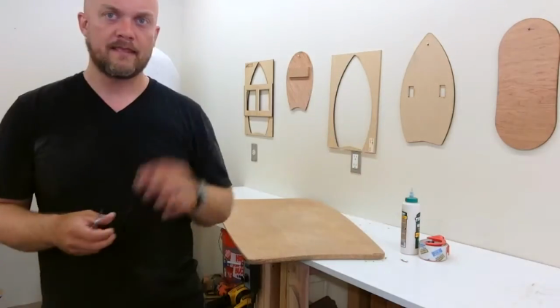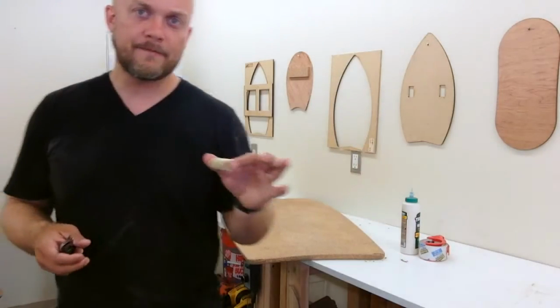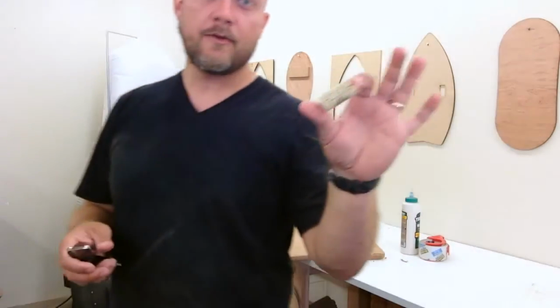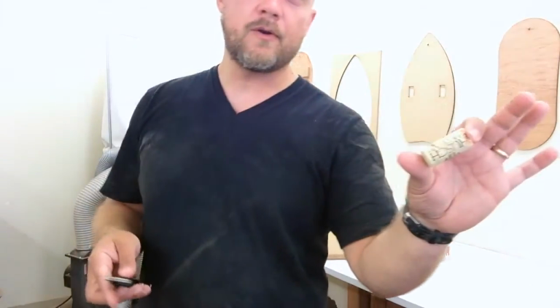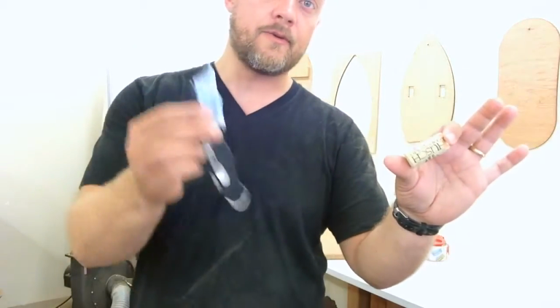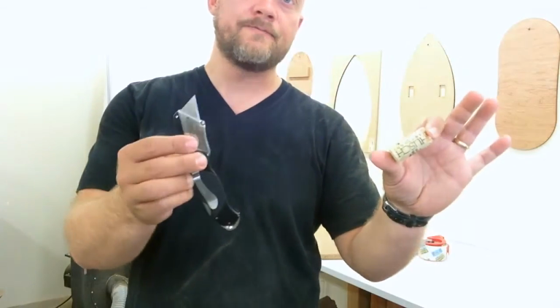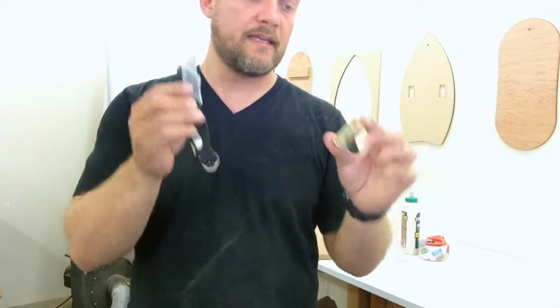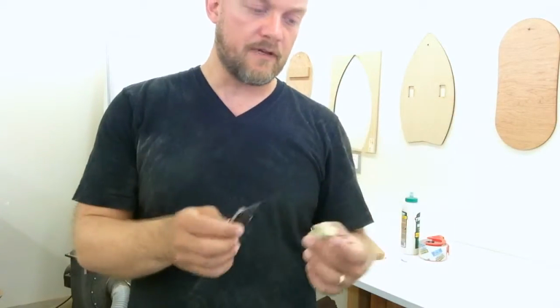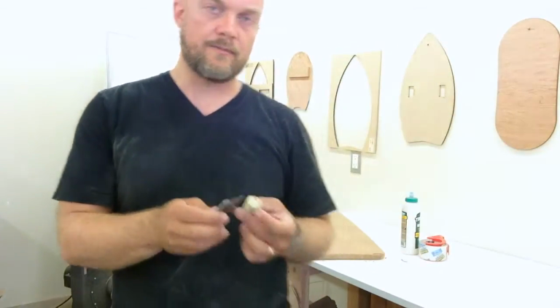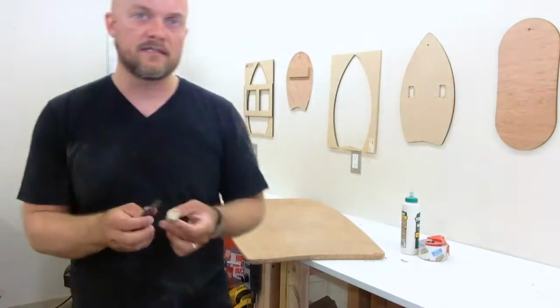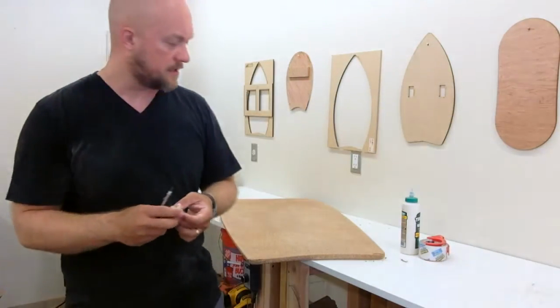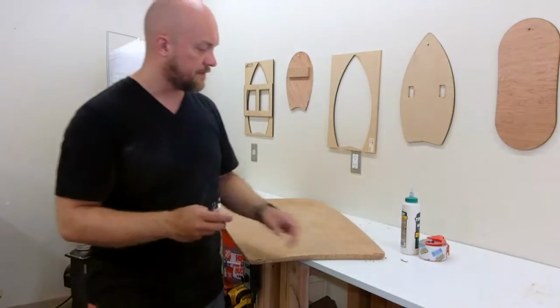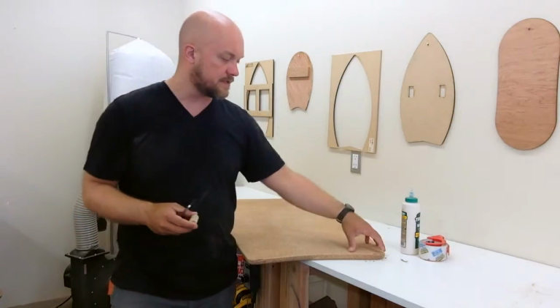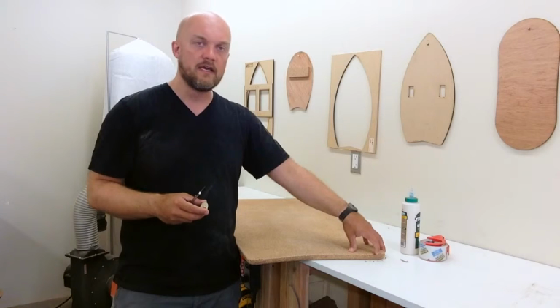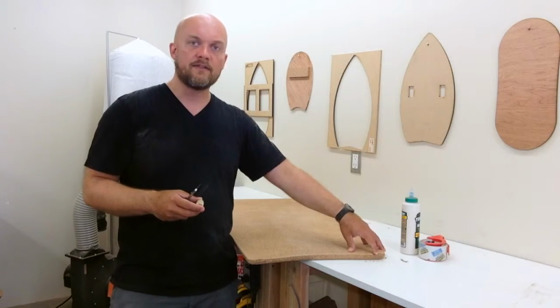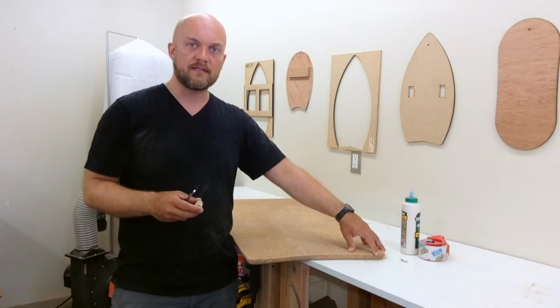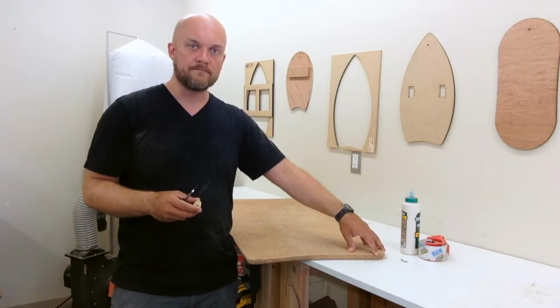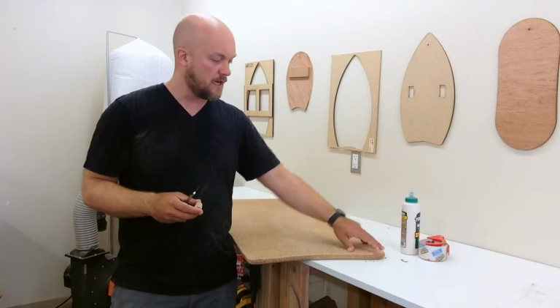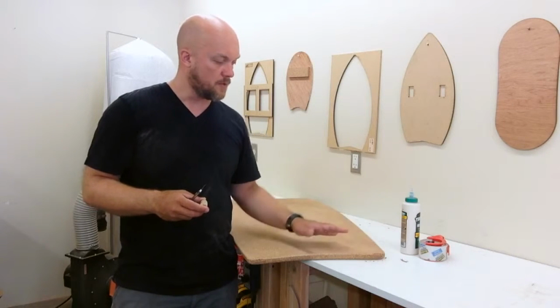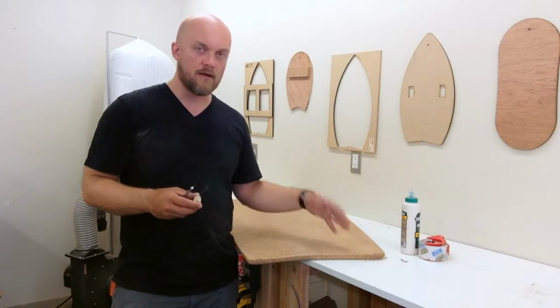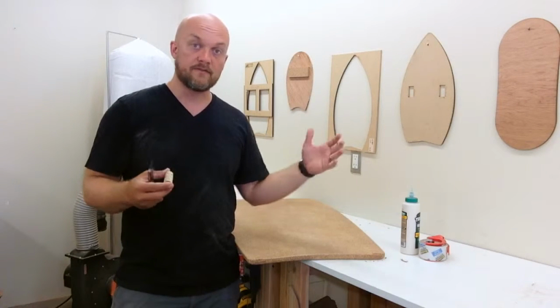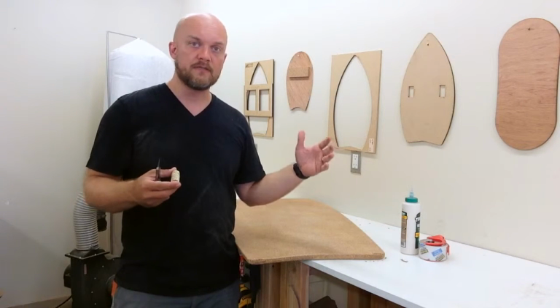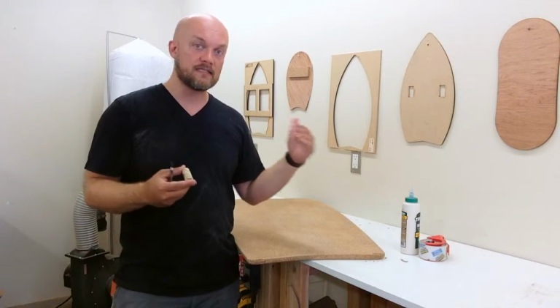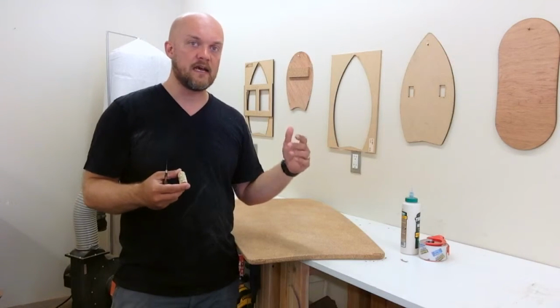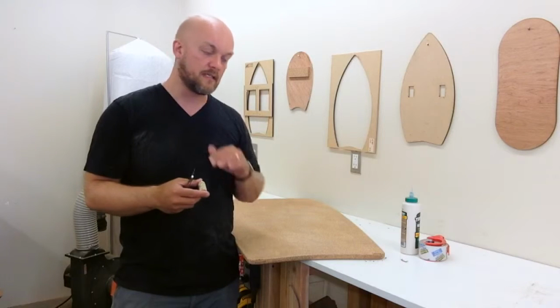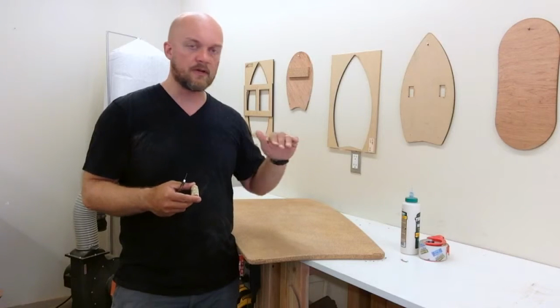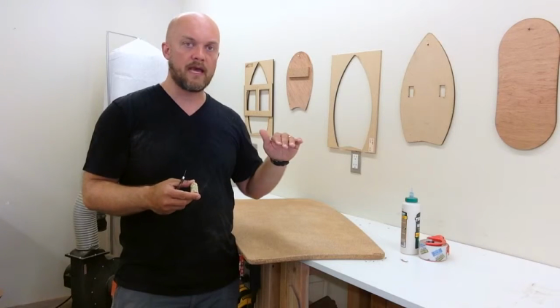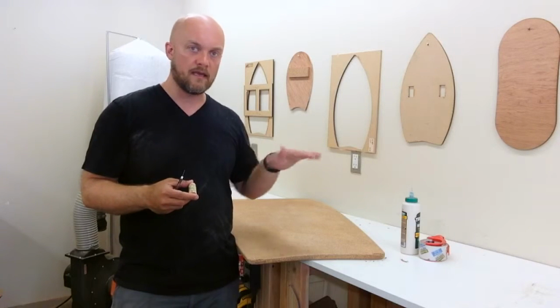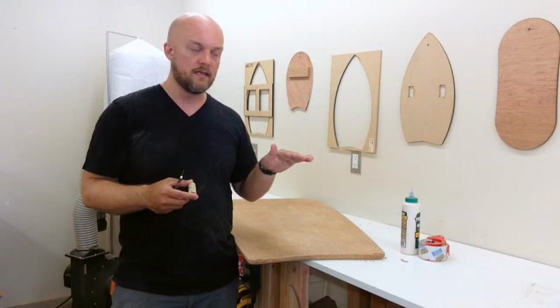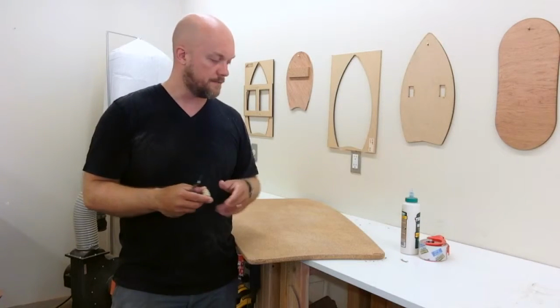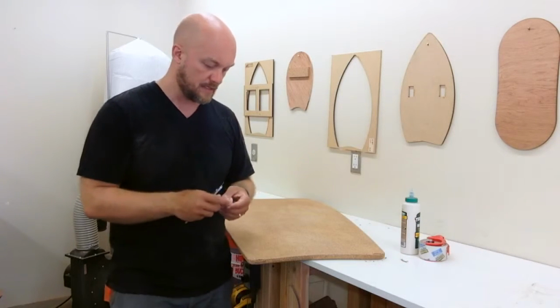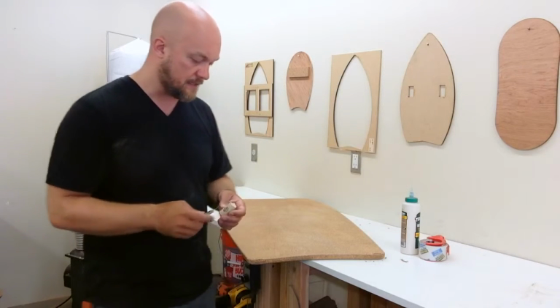The next step is to take your wine cork and your razor and carefully cut out a piece of cork that's going to fit into the spot that's missing. You want to err on the side of it being too big and sticking out because later we're going to come back and sand it down.